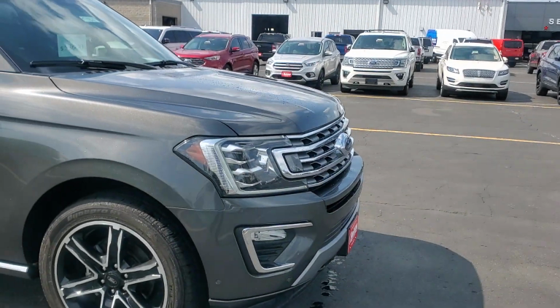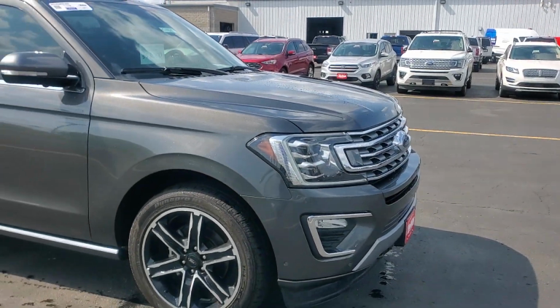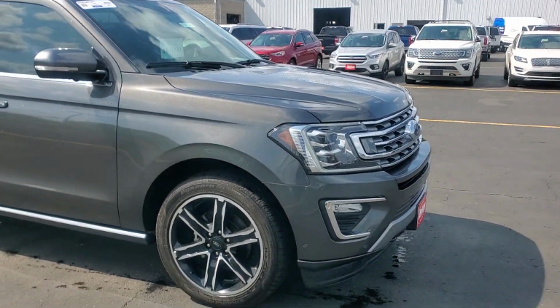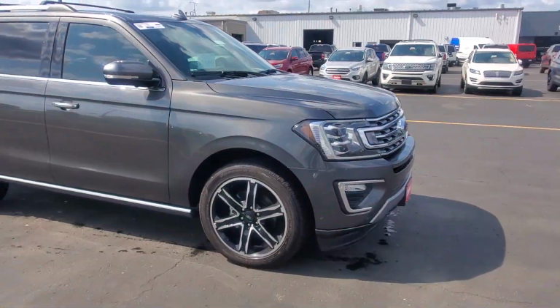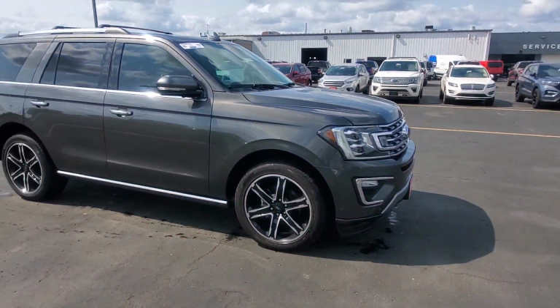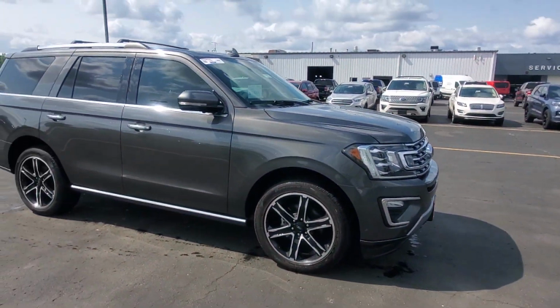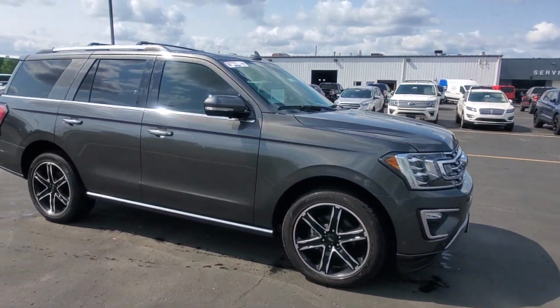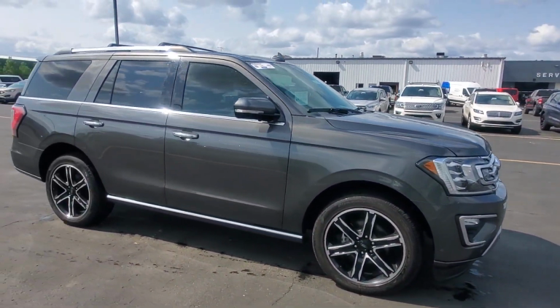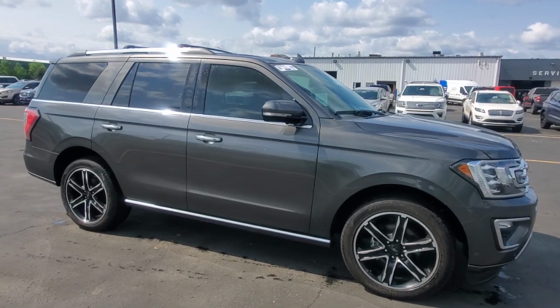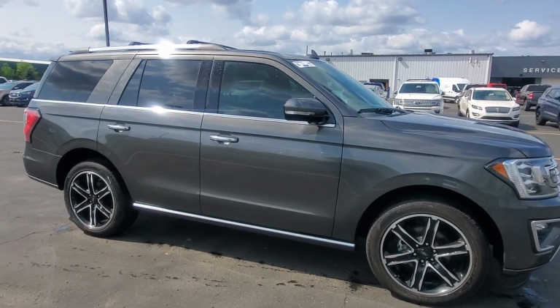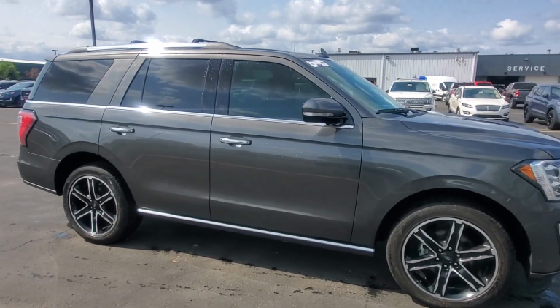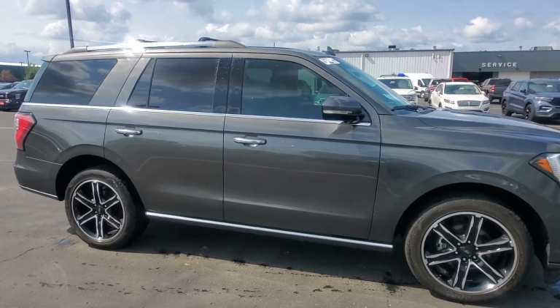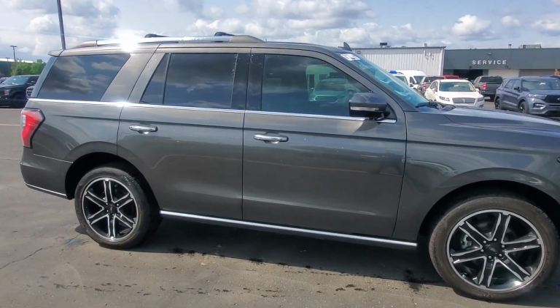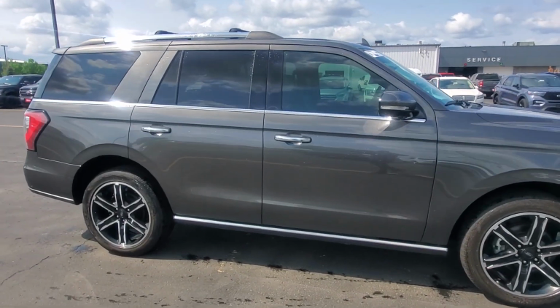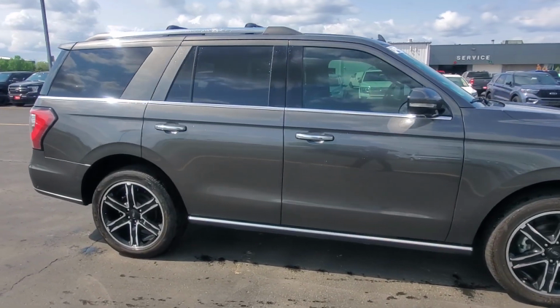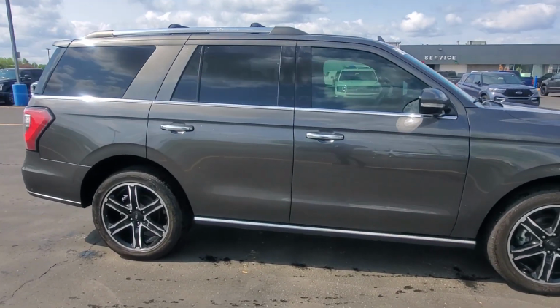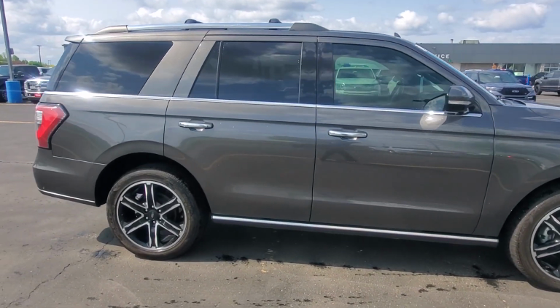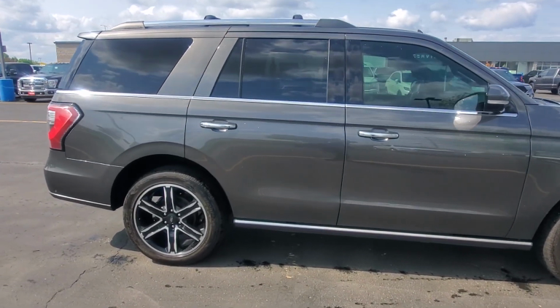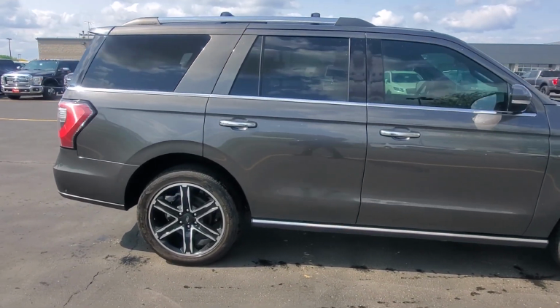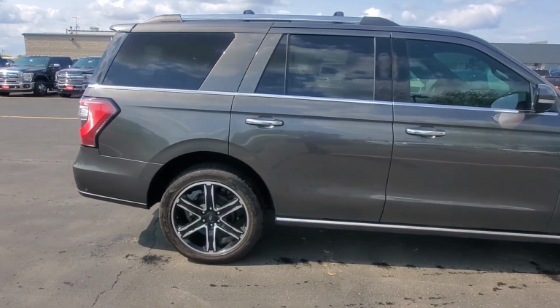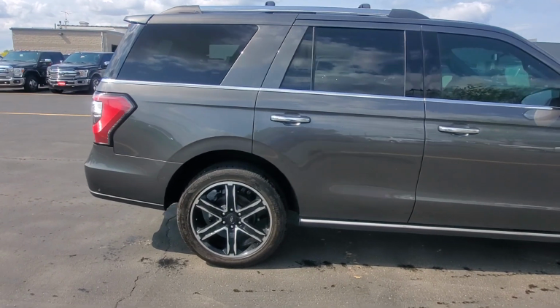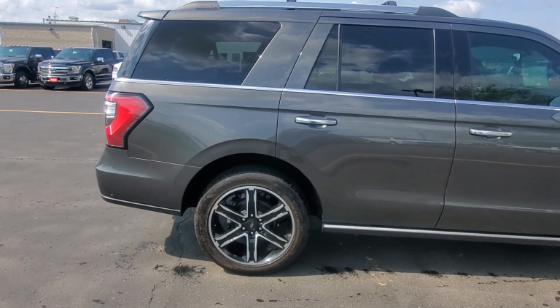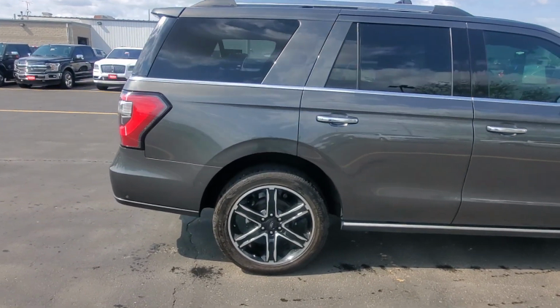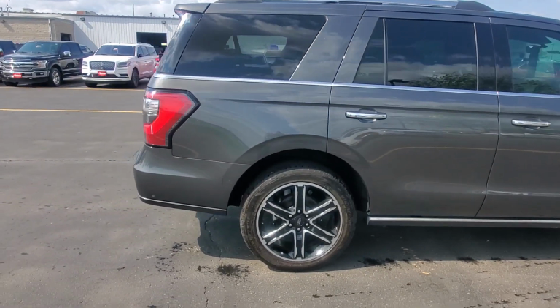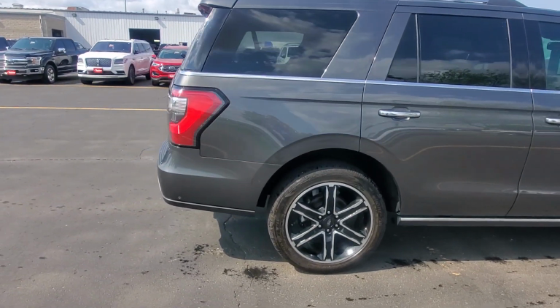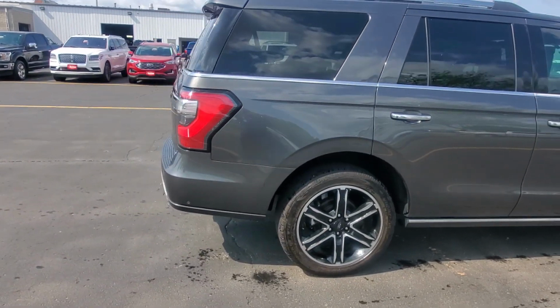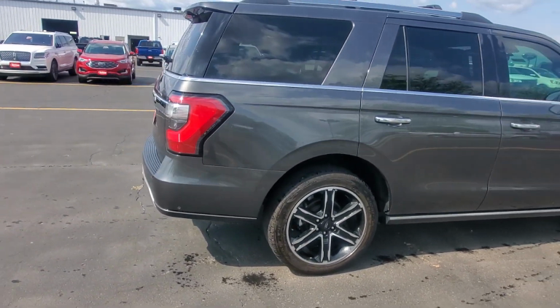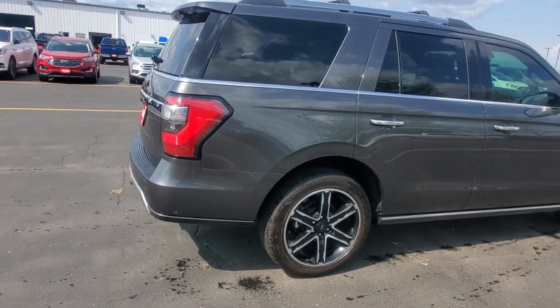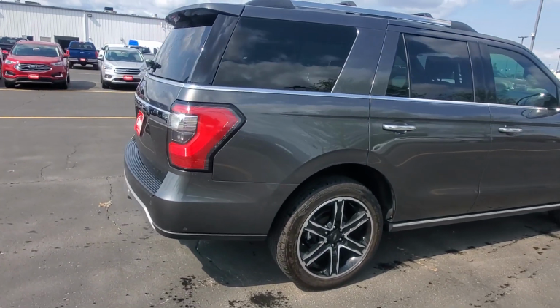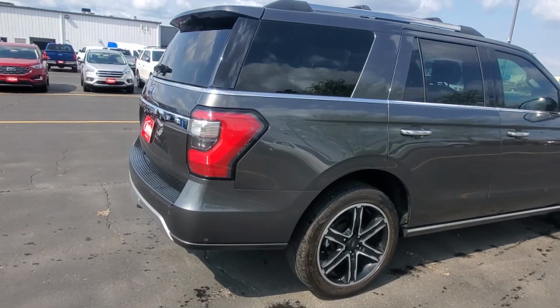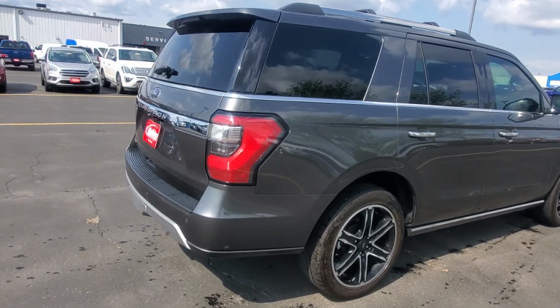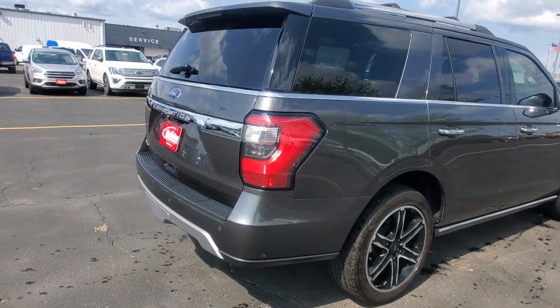As you can see, it is in great condition. It is a one-owner, no-accident, personally leased vehicle that we took in here. It is Ford Certified, which means you do get a lot of extra warranty from Ford.